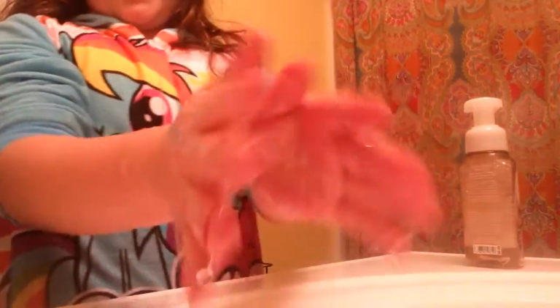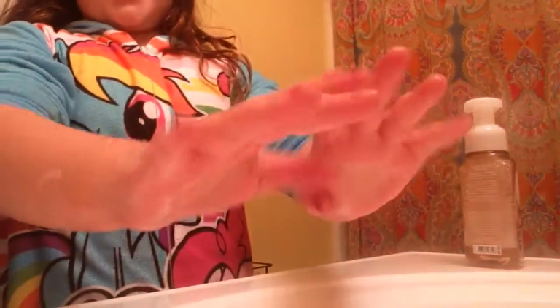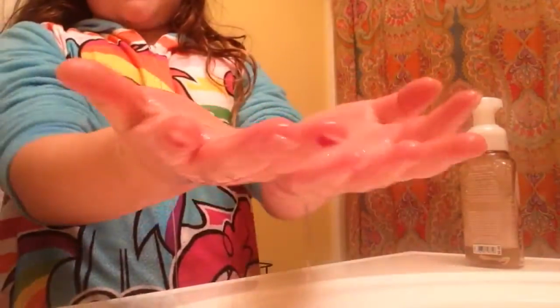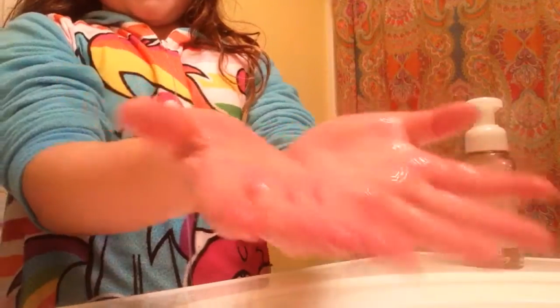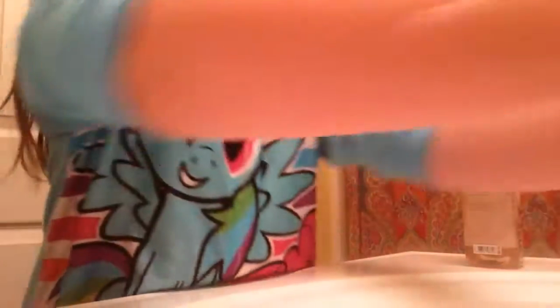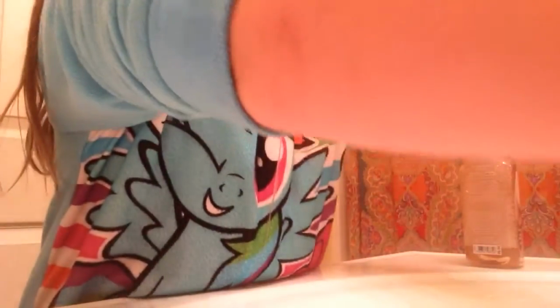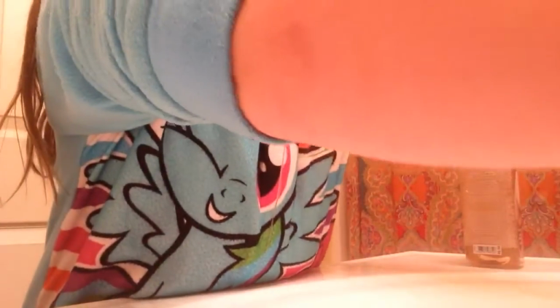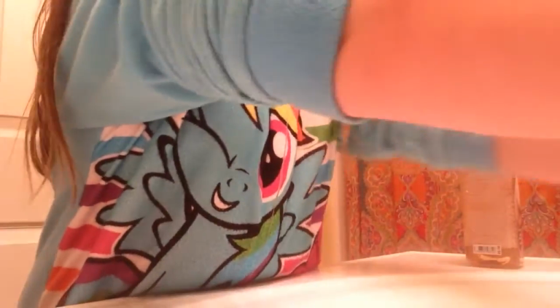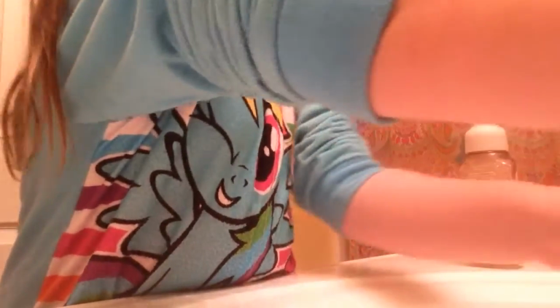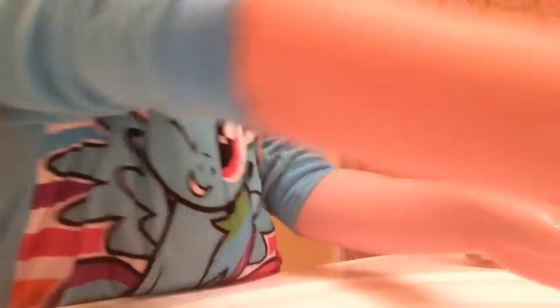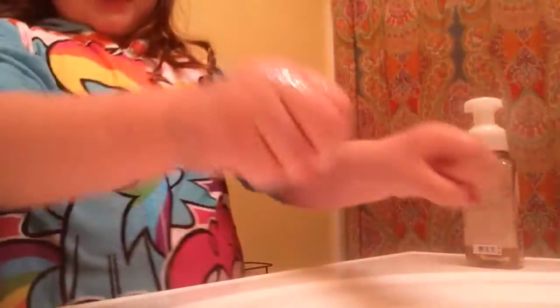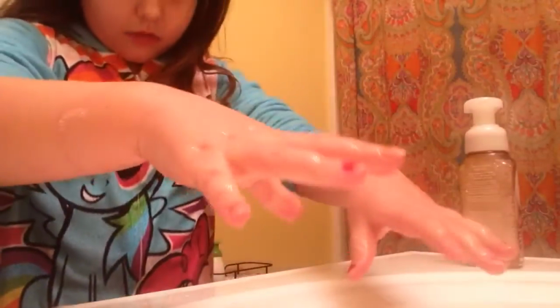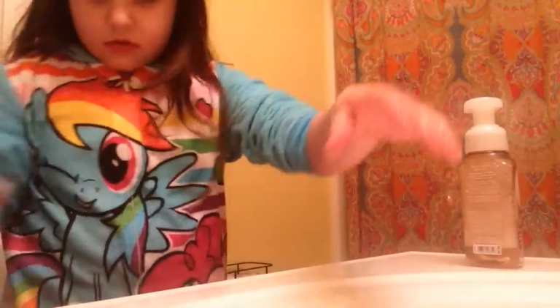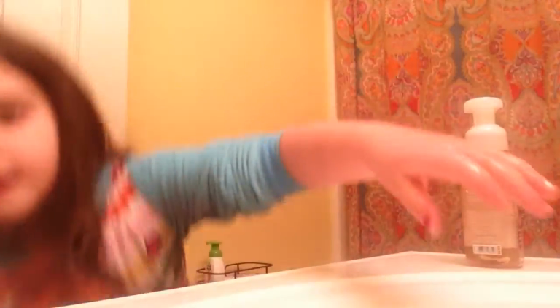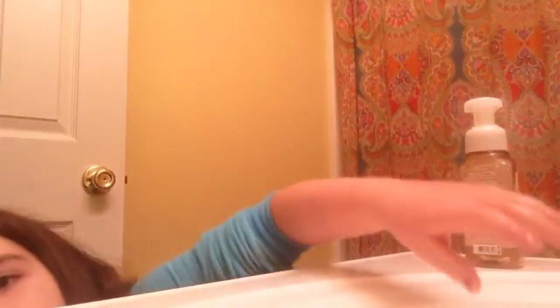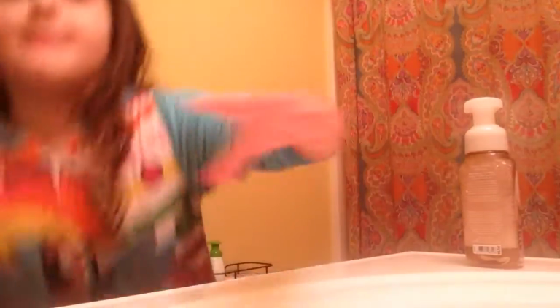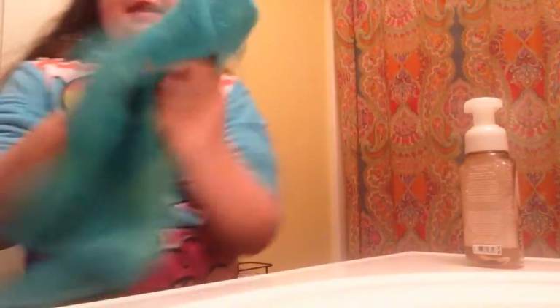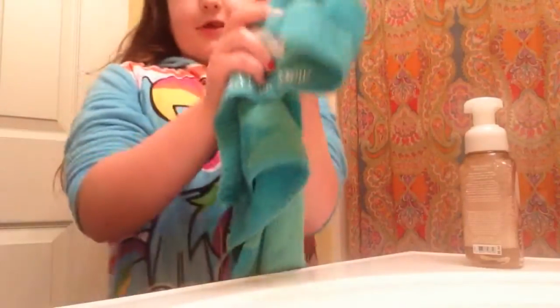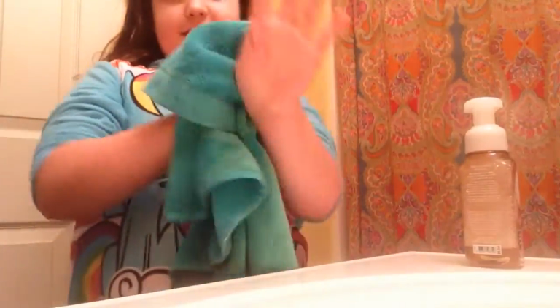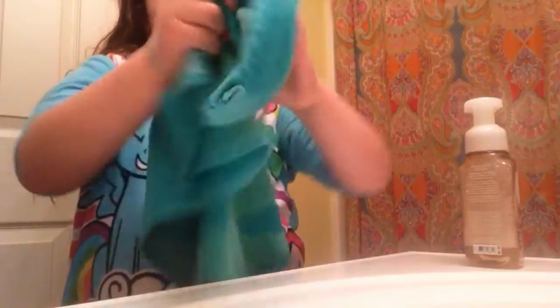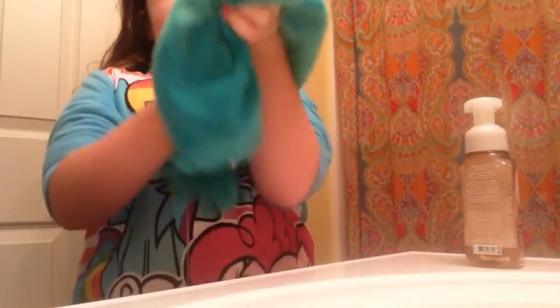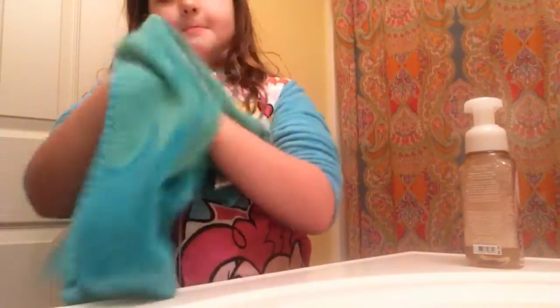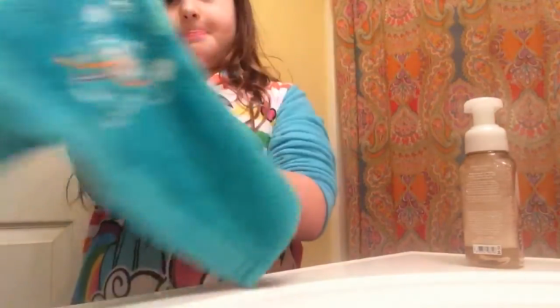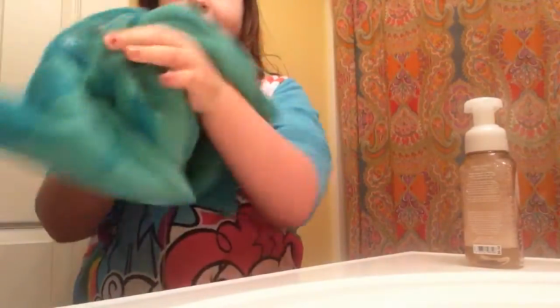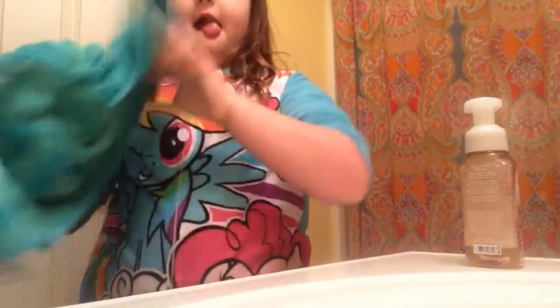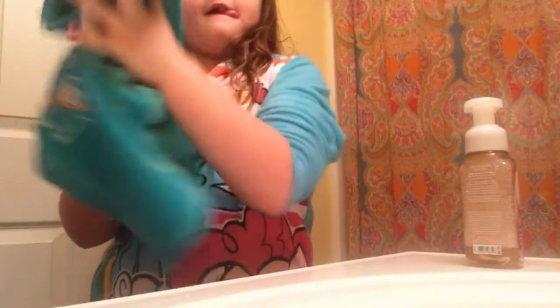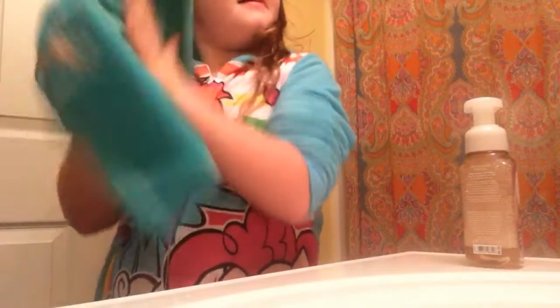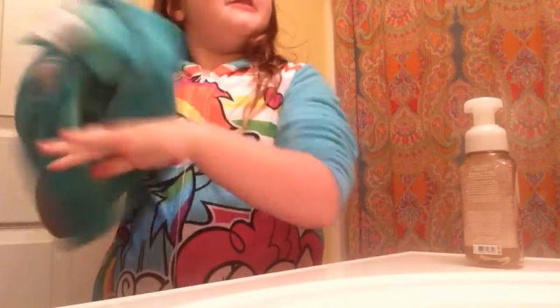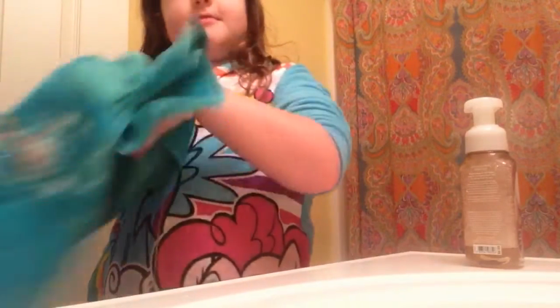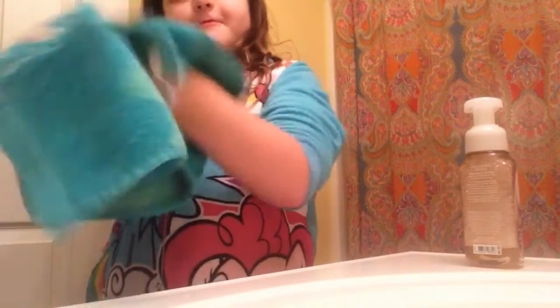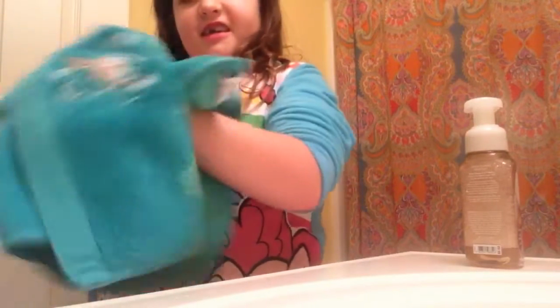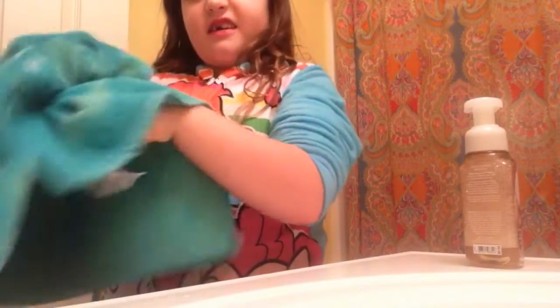And there's my hands. Now we get the towel. Now we dry them off — dry them off really good.